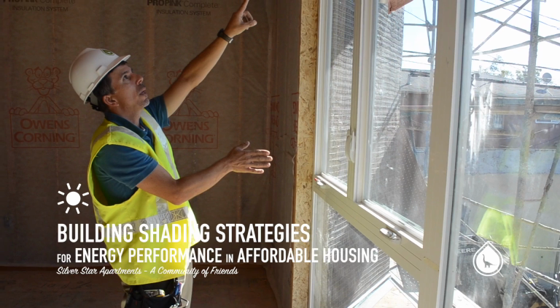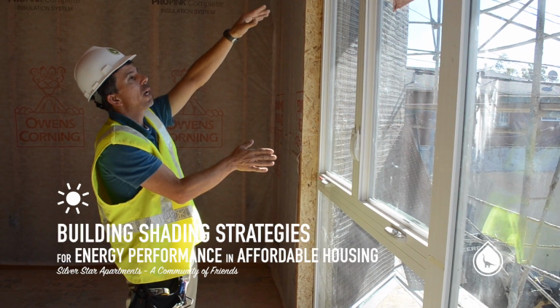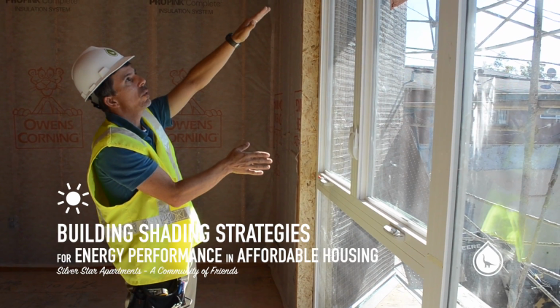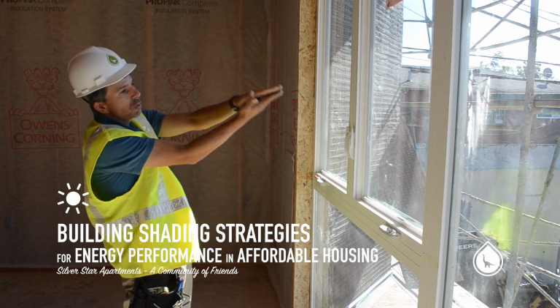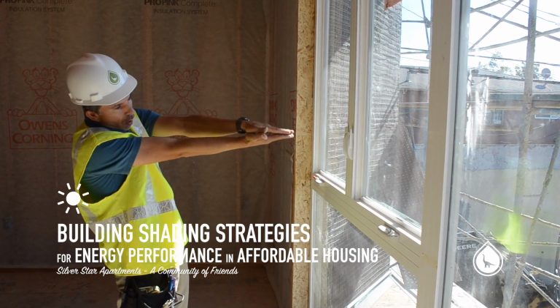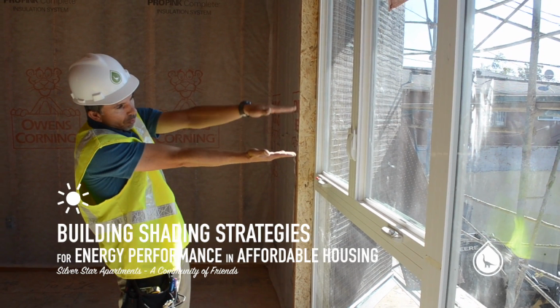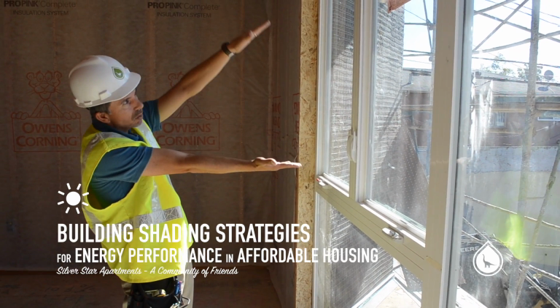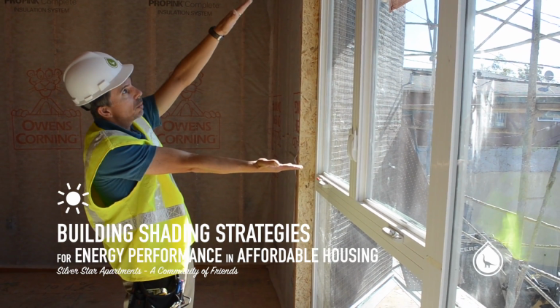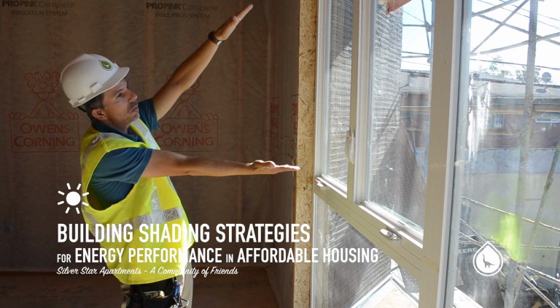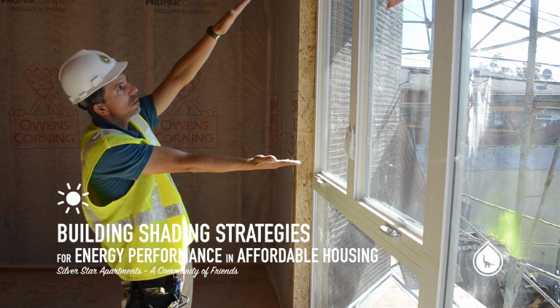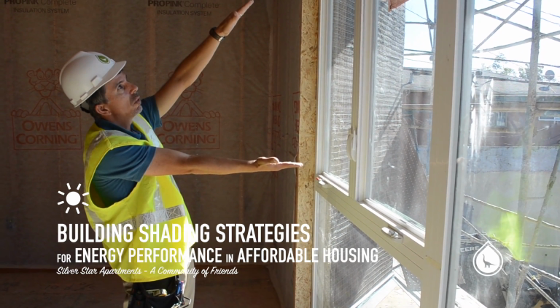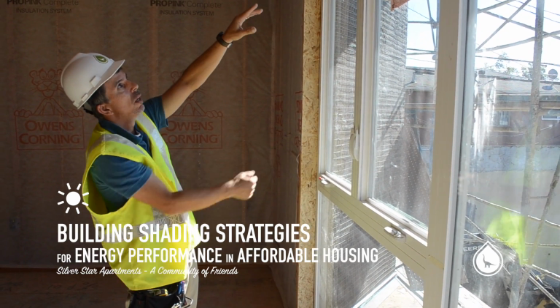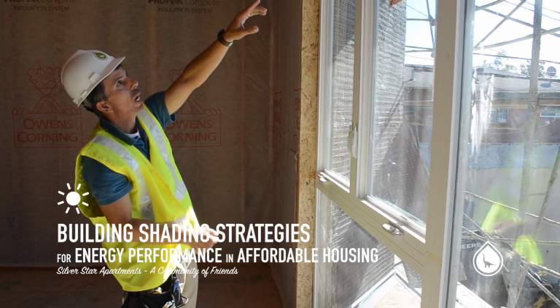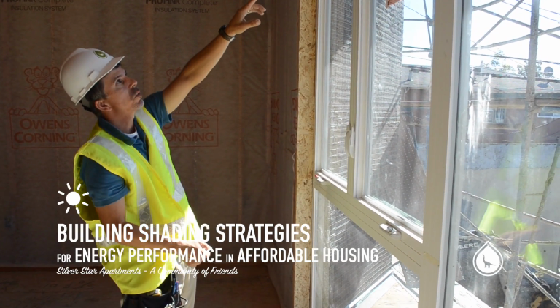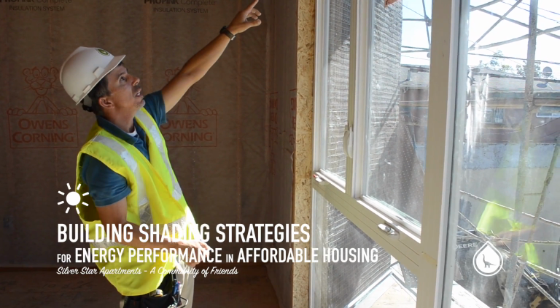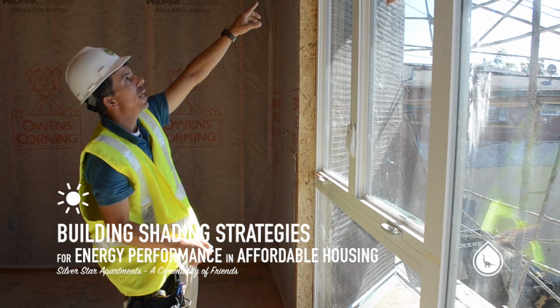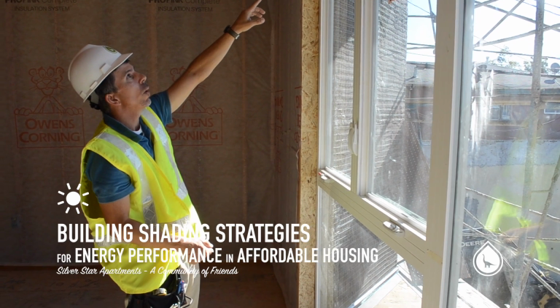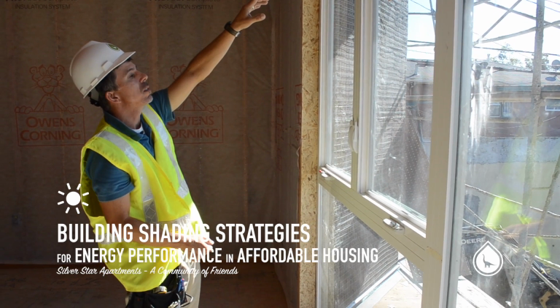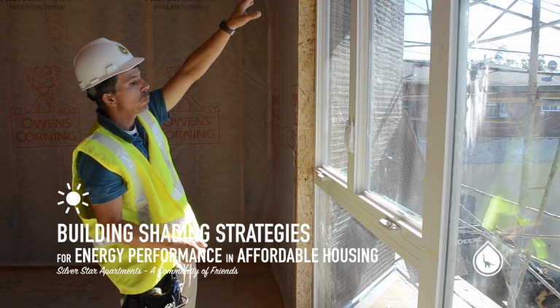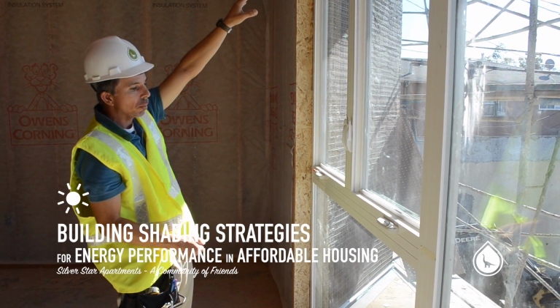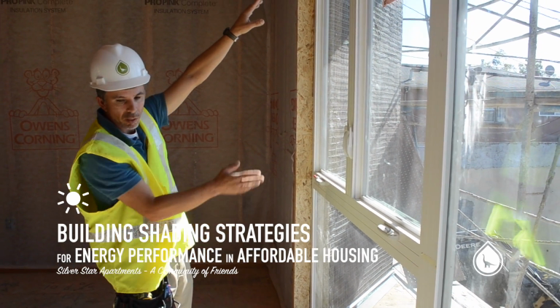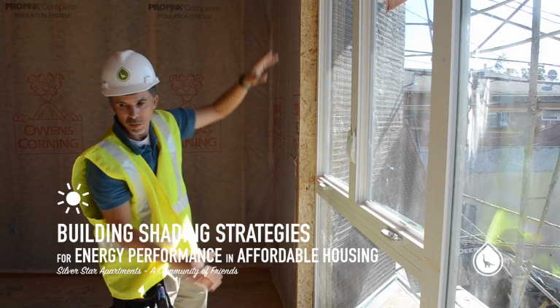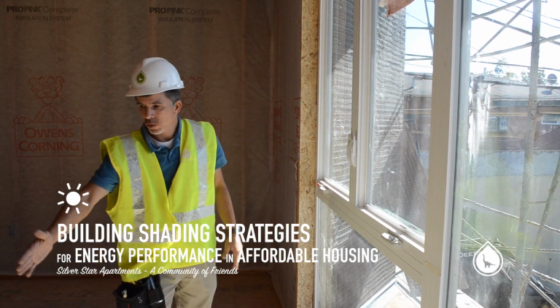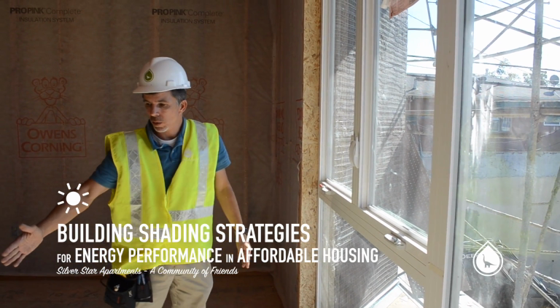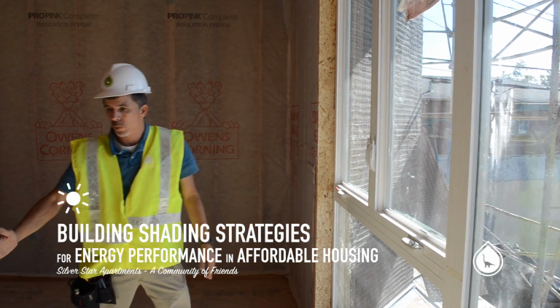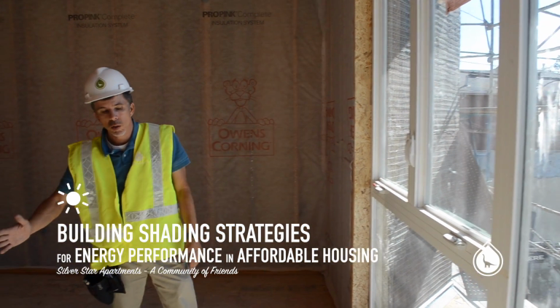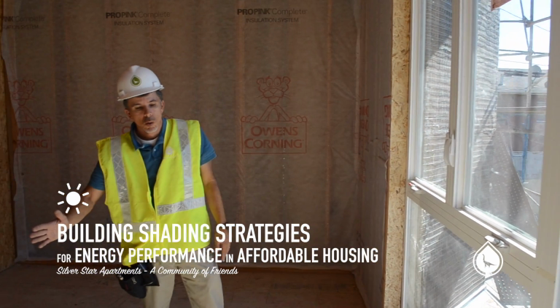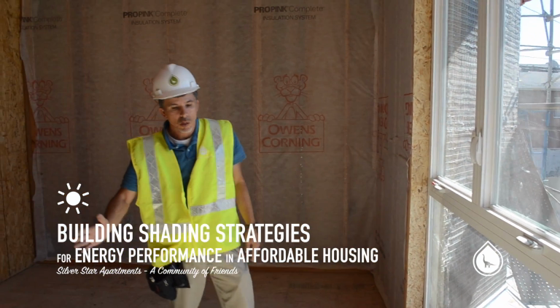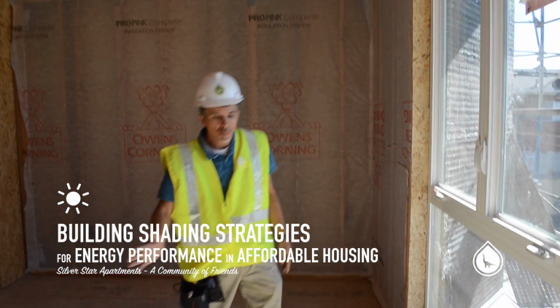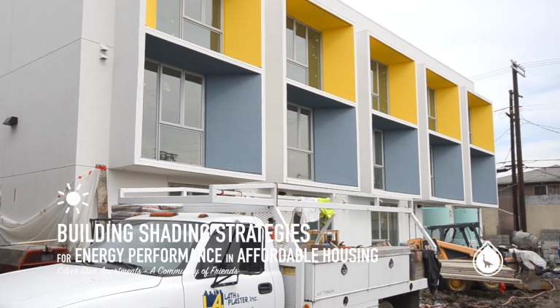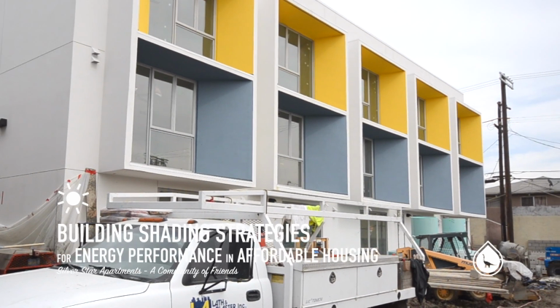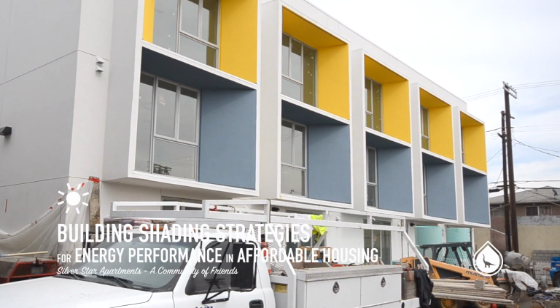The altitude angle of the sun off of the horizon is going to be about 57 degrees. At that point, the sun will probably start to clip this, and the shadow on the floor will start to diminish just a little bit.